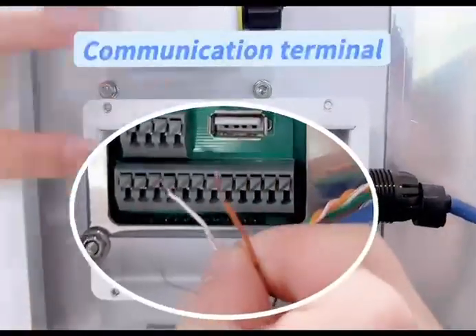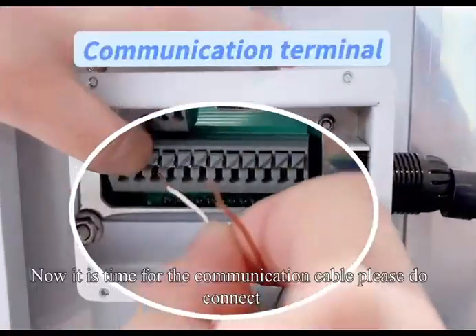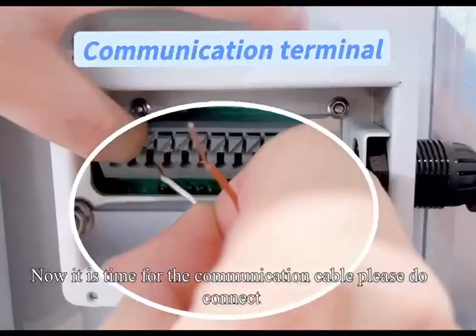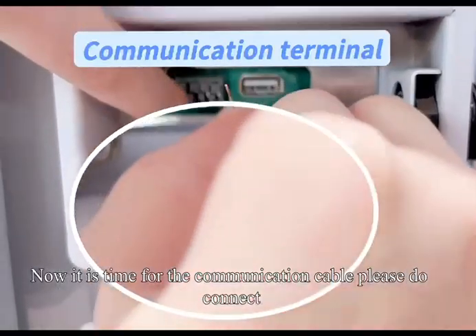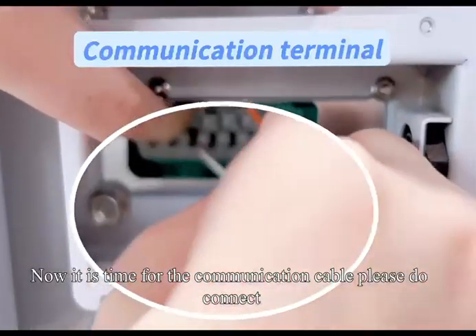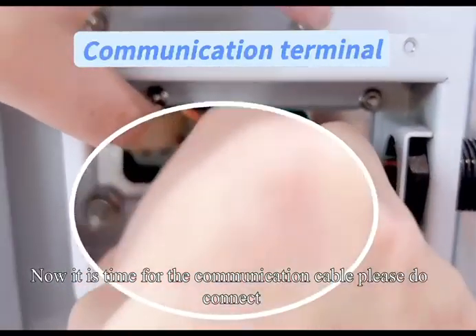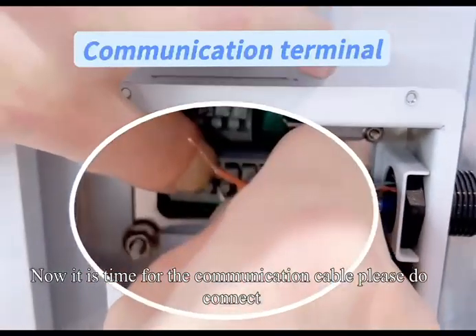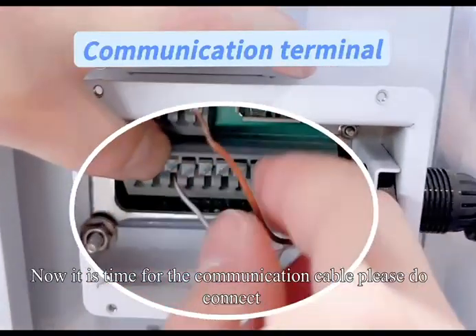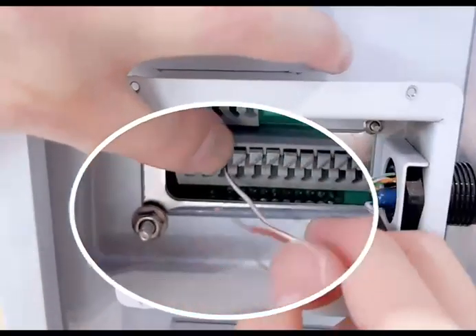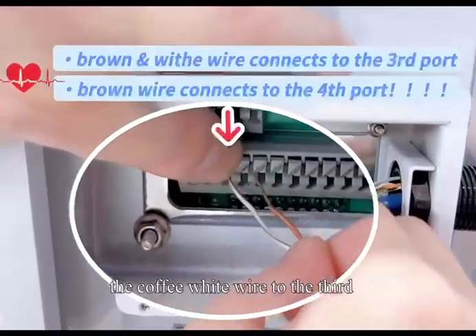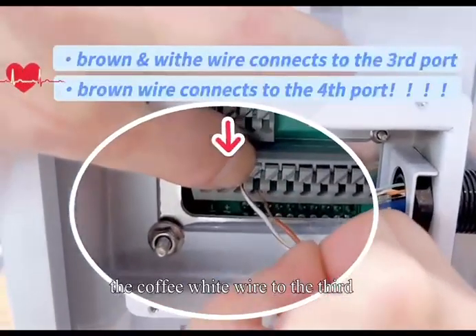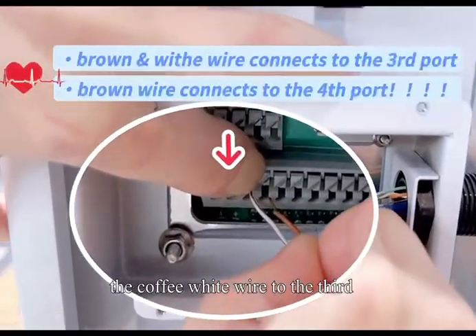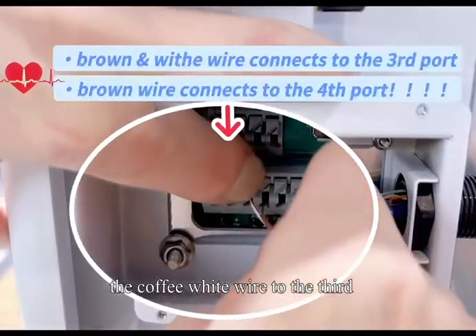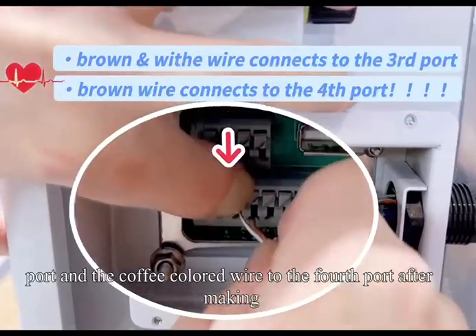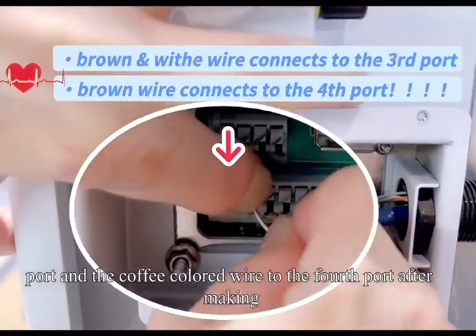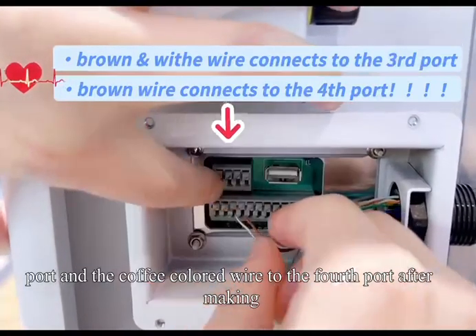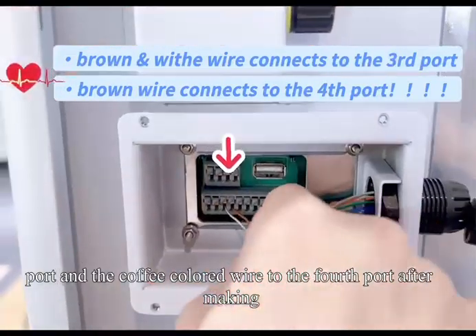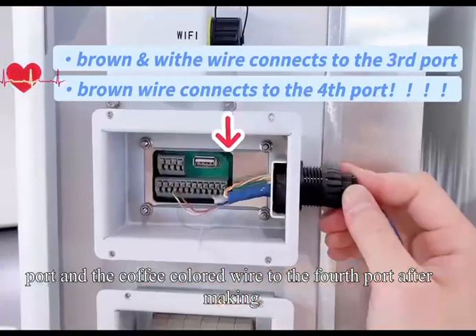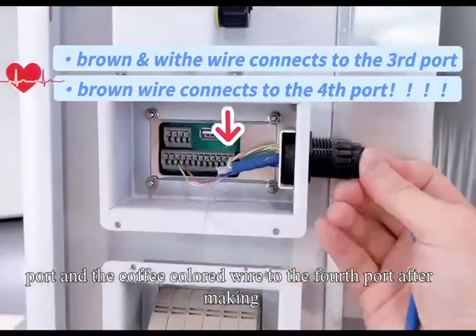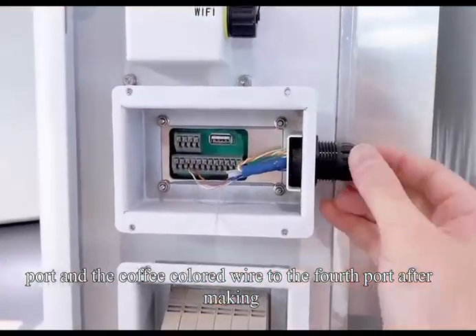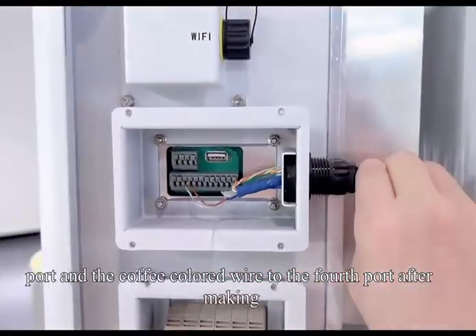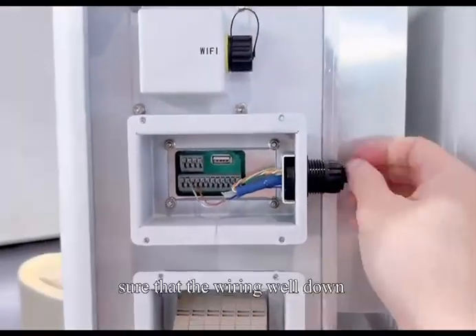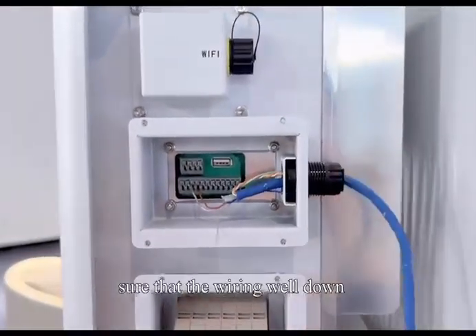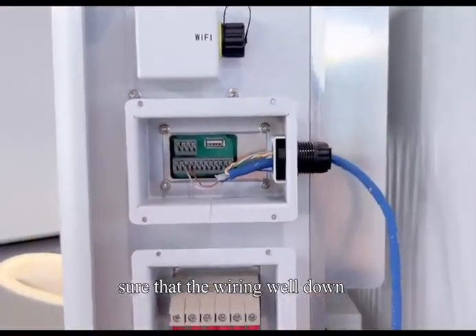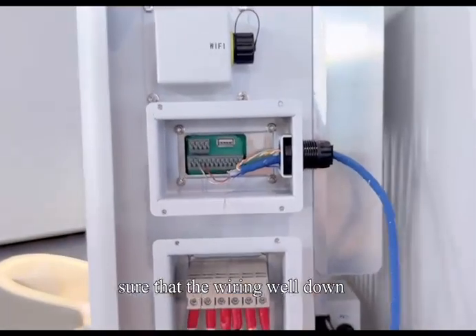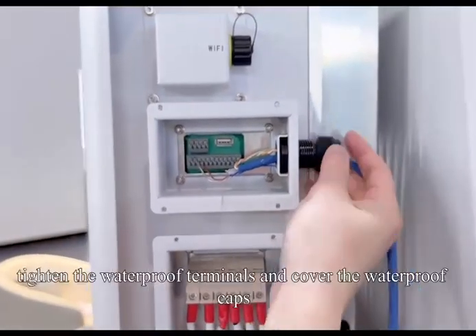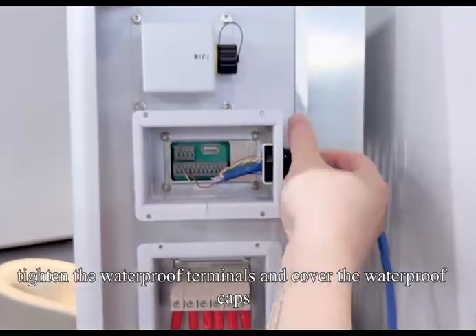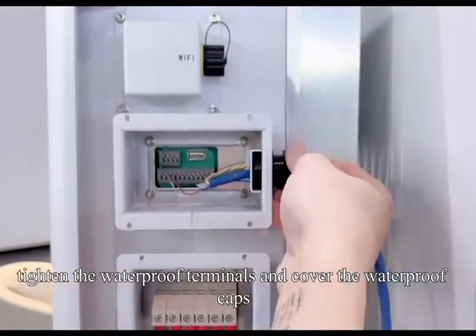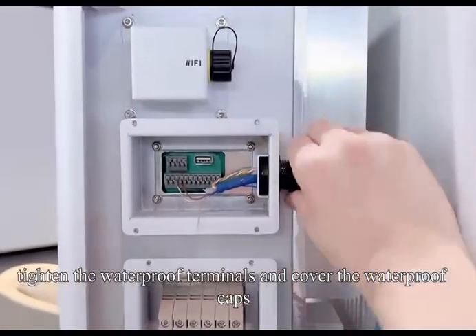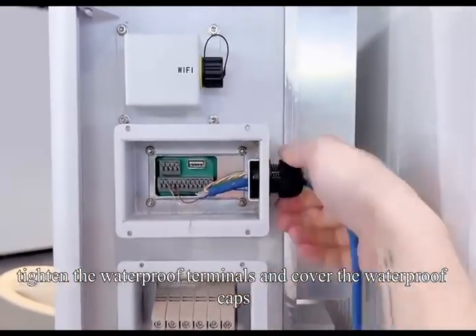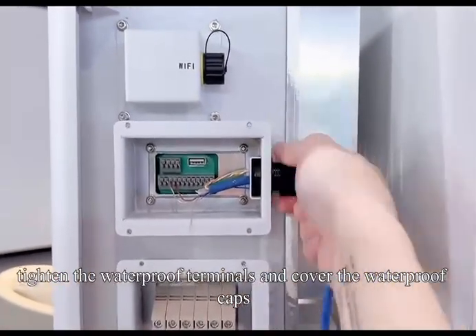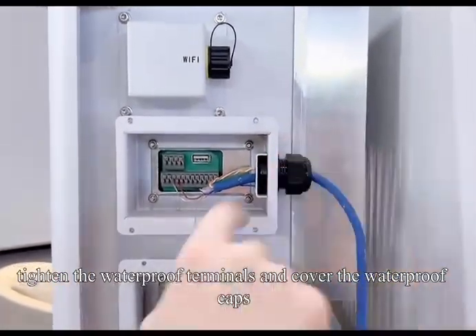Now it is time for the communication cable. Please connect the coffee-white wire to the third port and the coffee-colored wire to the fourth port. After making sure that the wiring is well done, tighten the waterproof terminals and cover the waterproof caps.